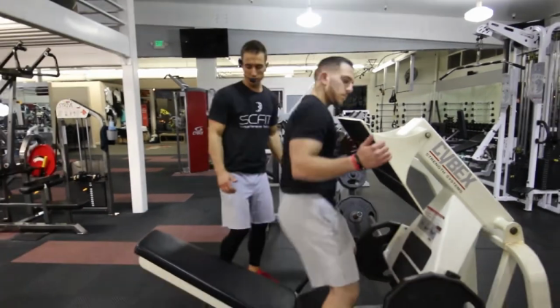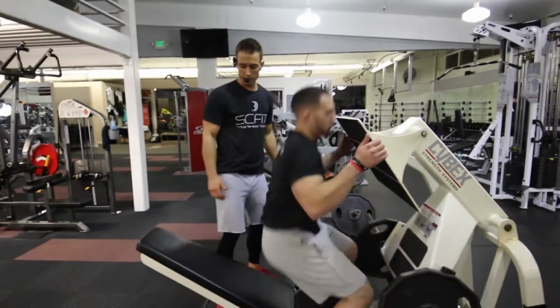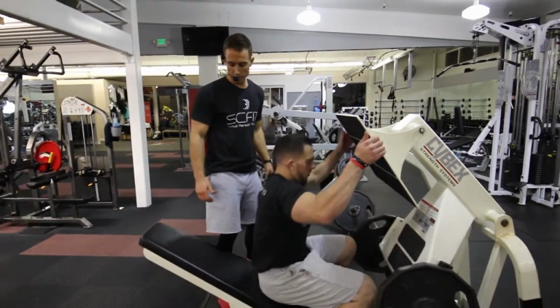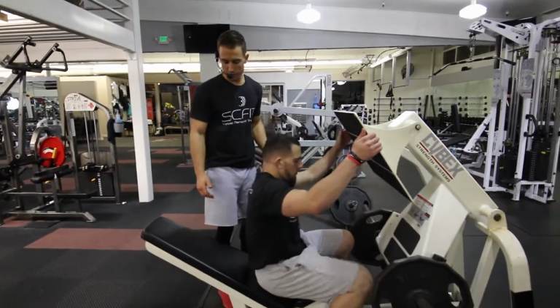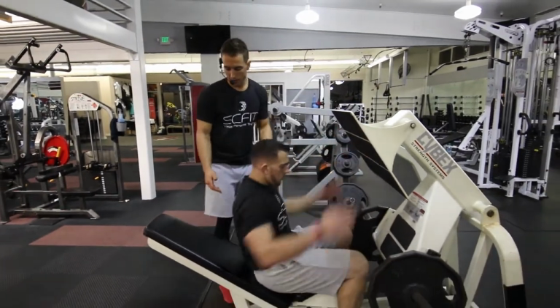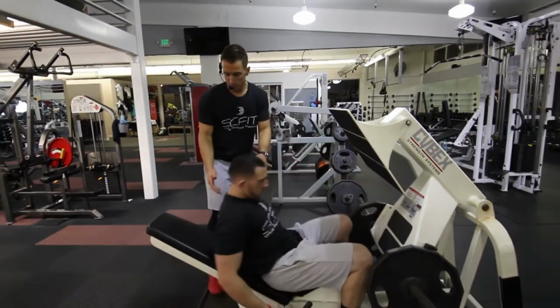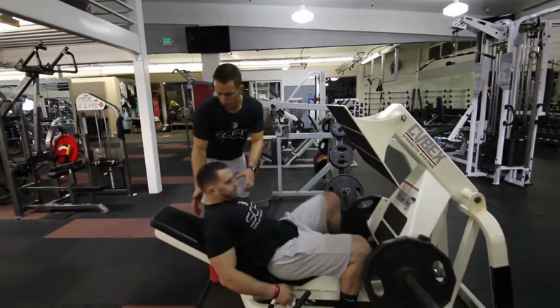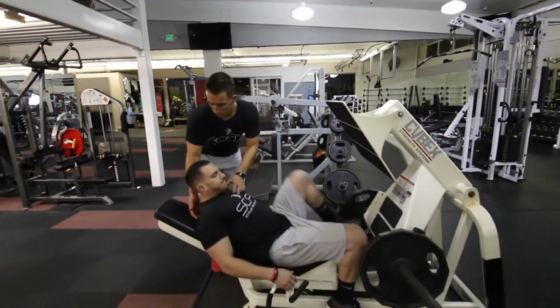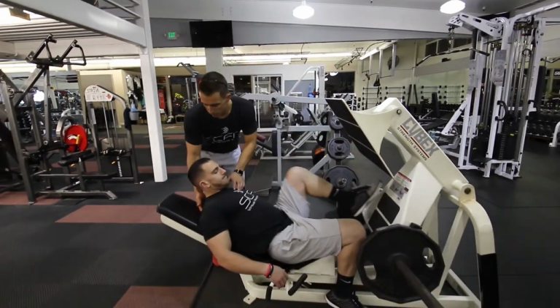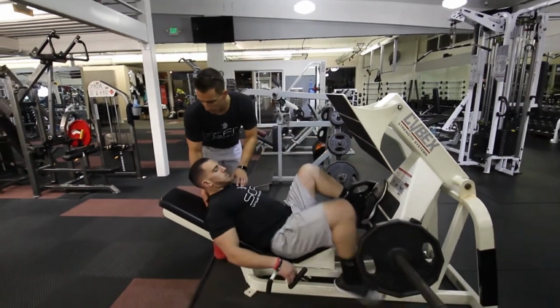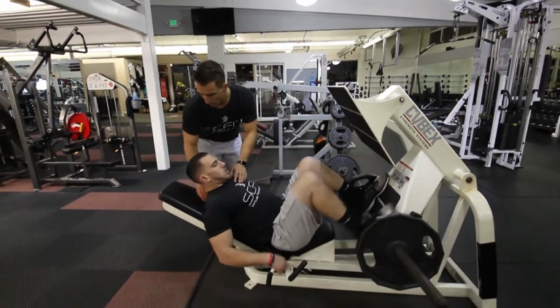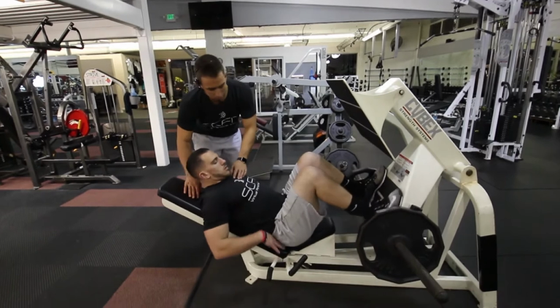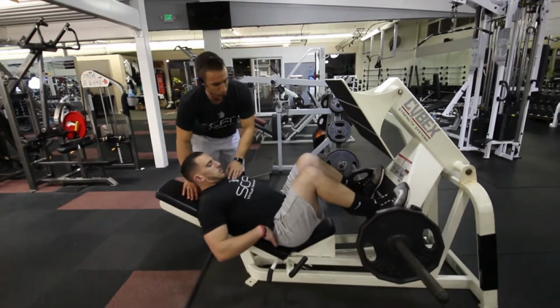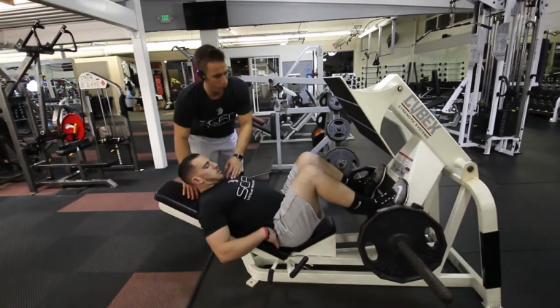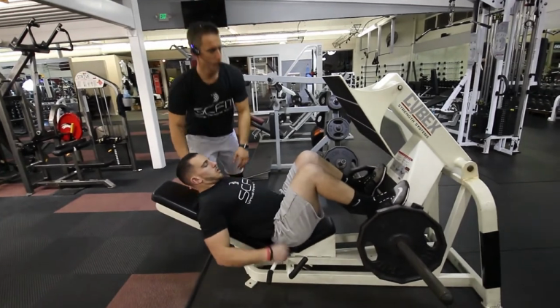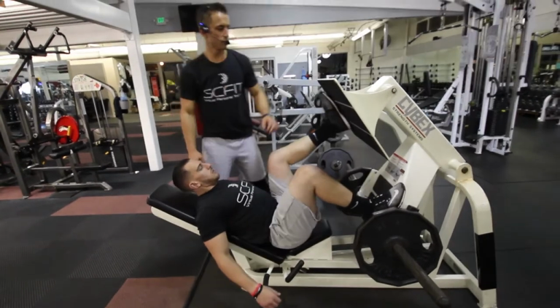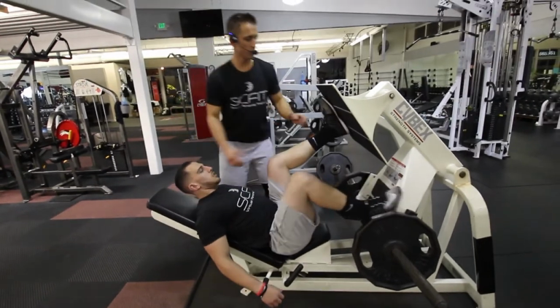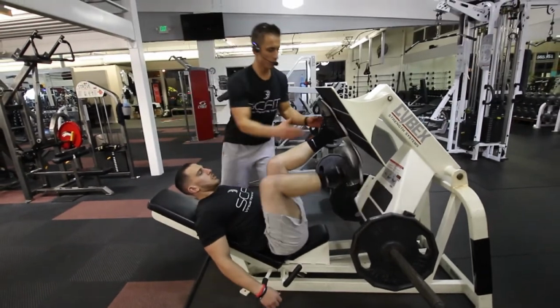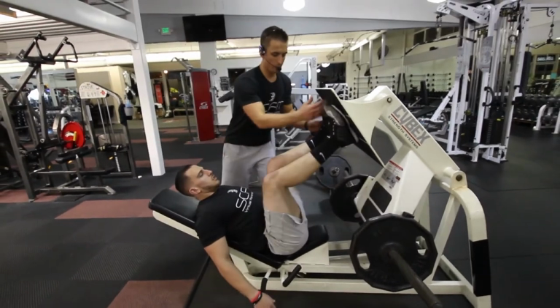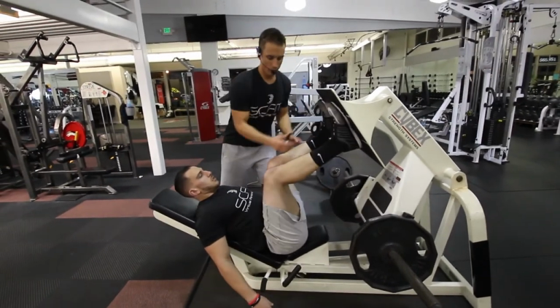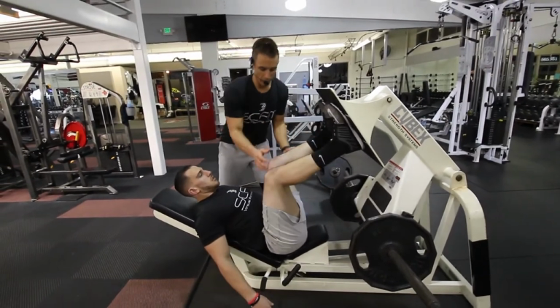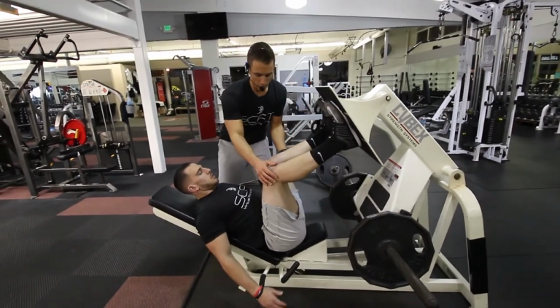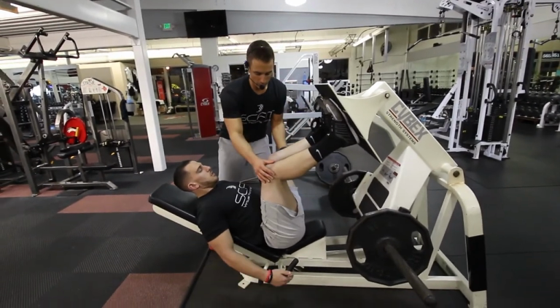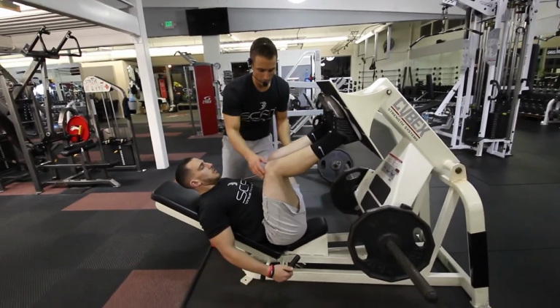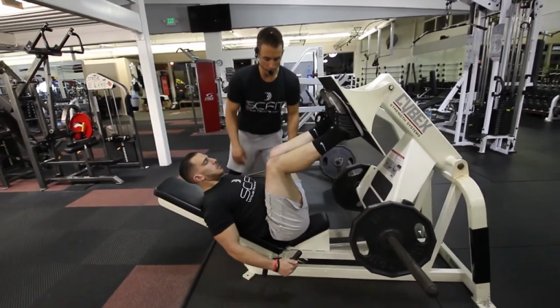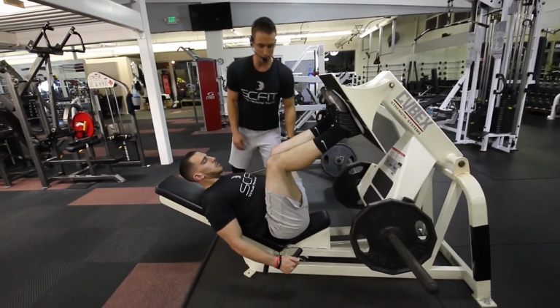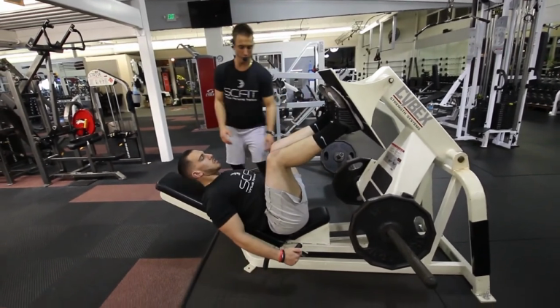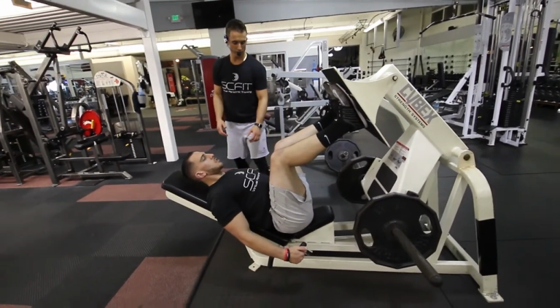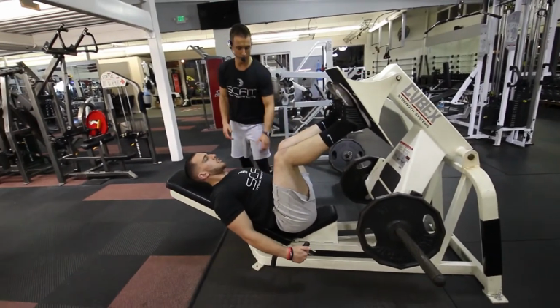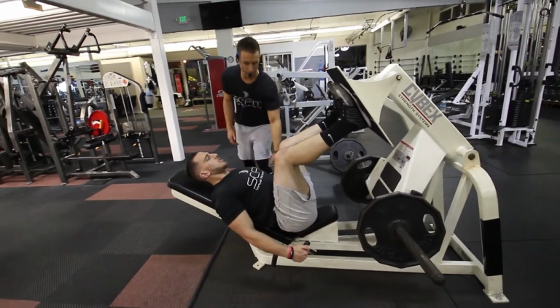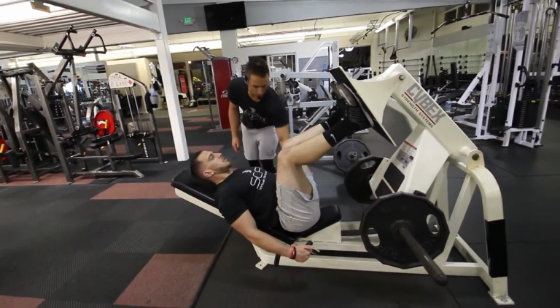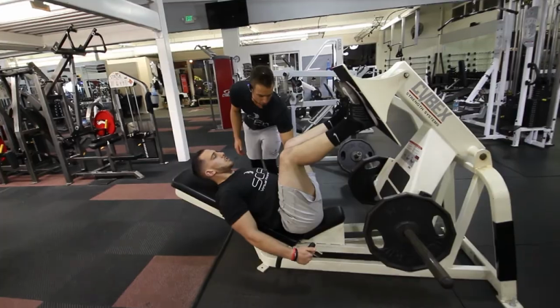He's going to take a seat. His back is going to be pinned flat against the bench. His legs are up at a 90 degree bend. He's going to adjust the safety racks.